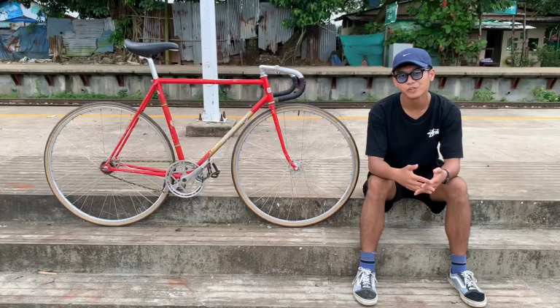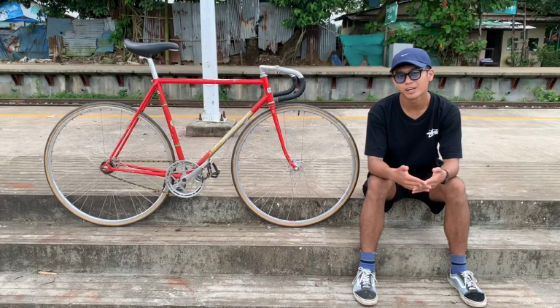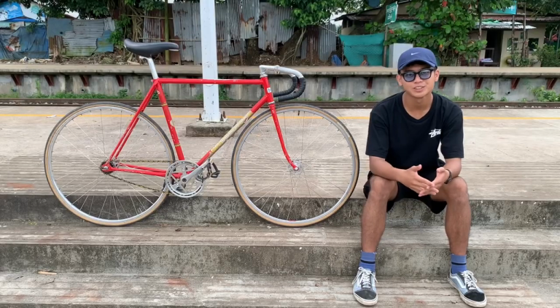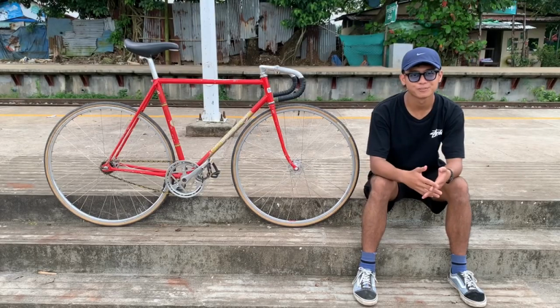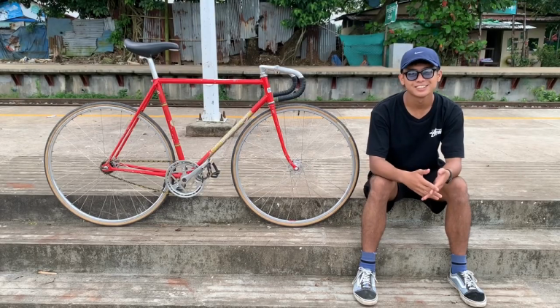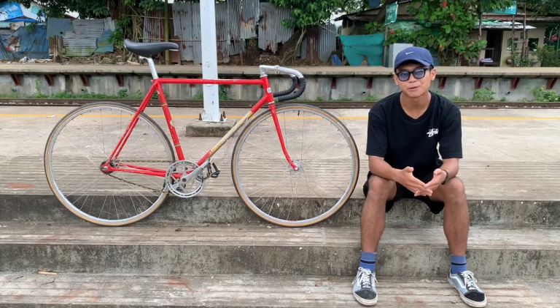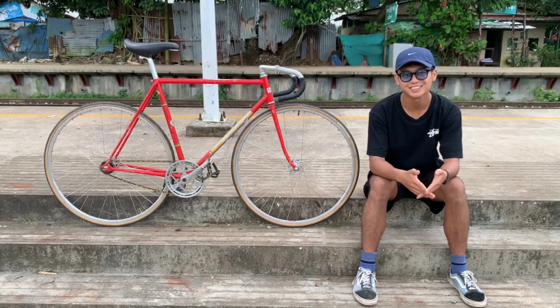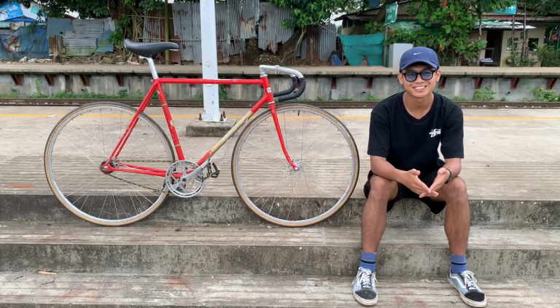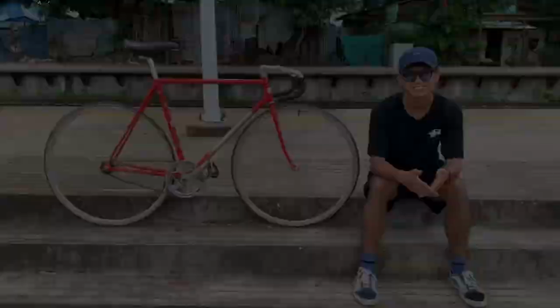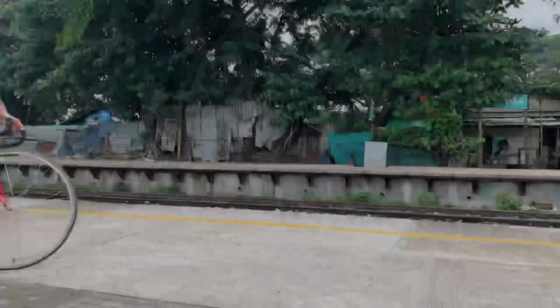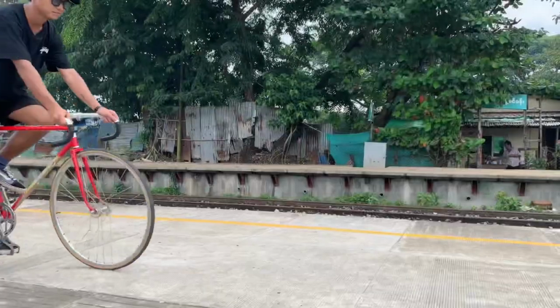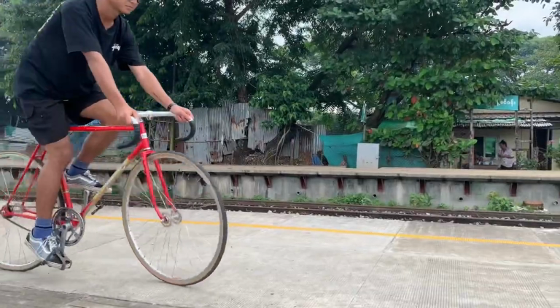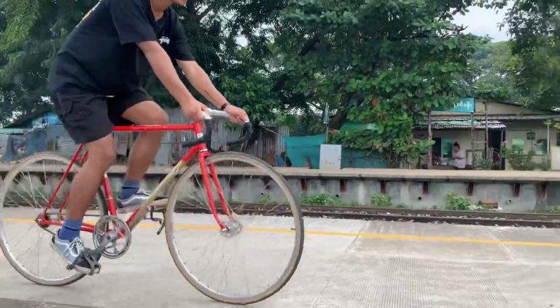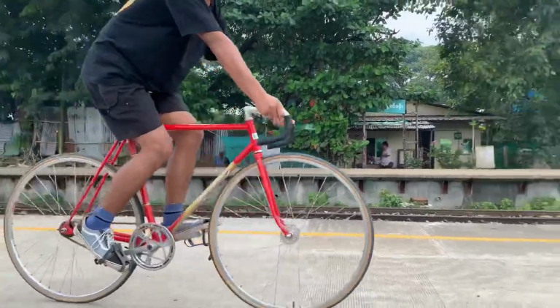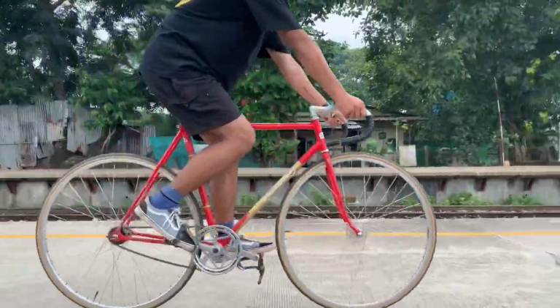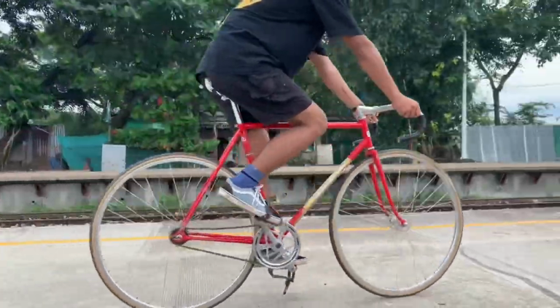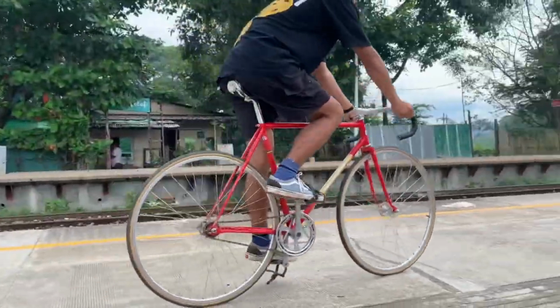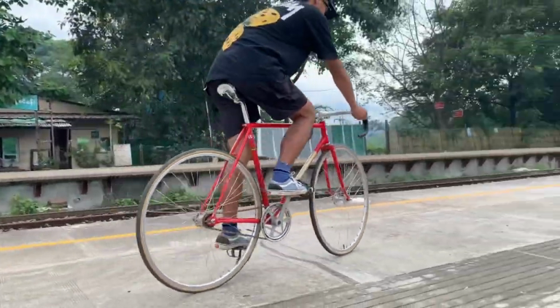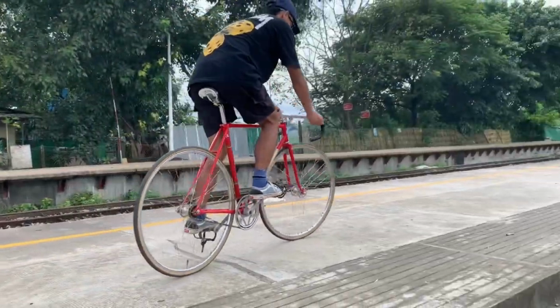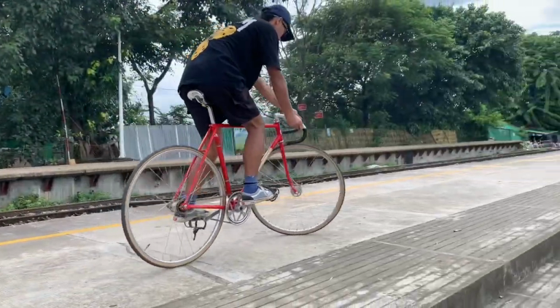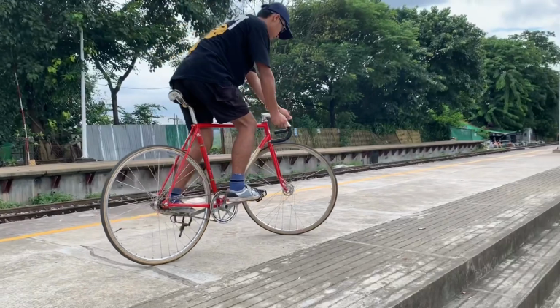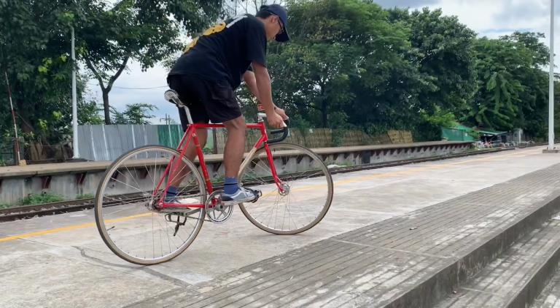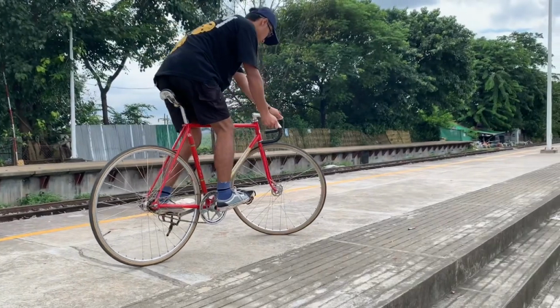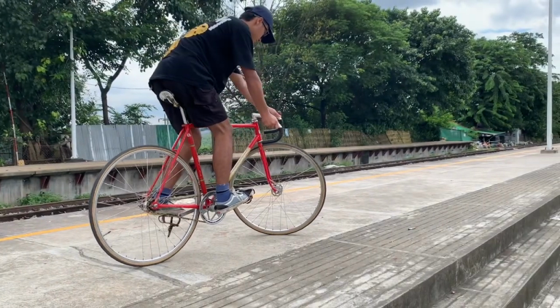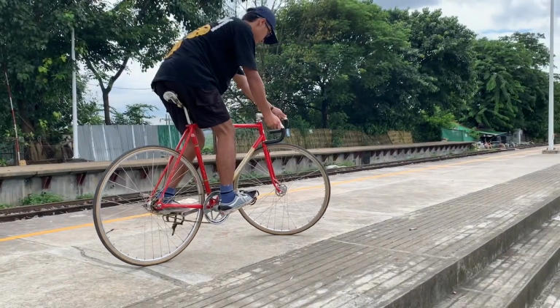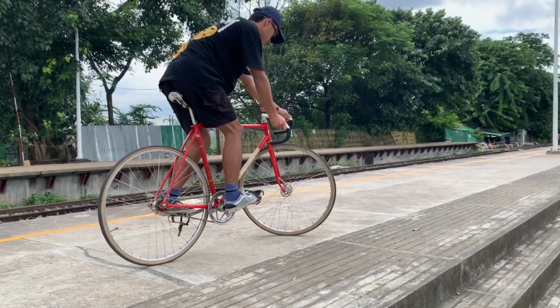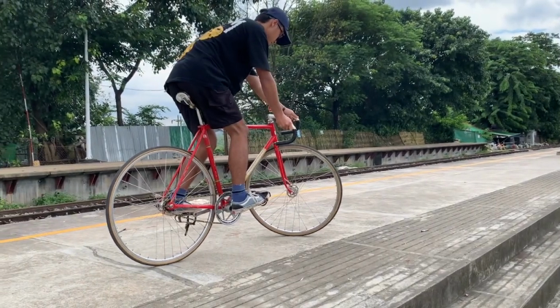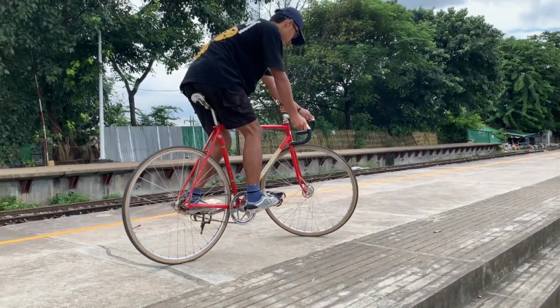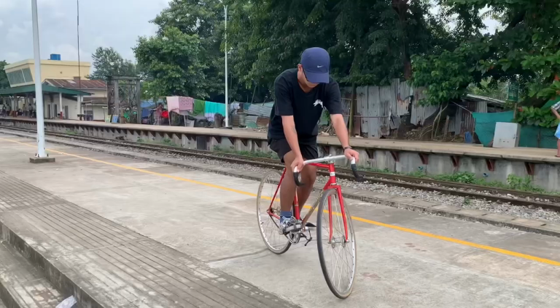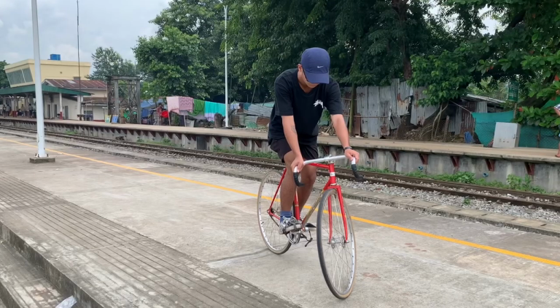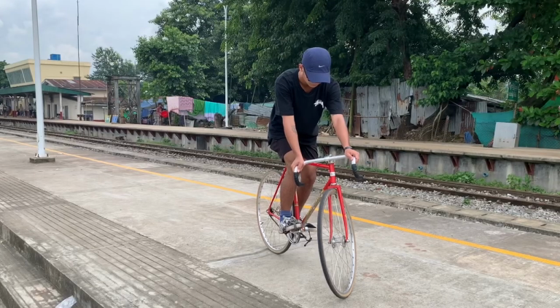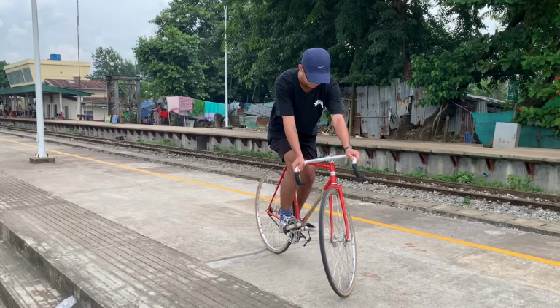If you've figured out what your dominant foot is, you can start practicing to track stand. To track stand, you need to be going slowly. When your dominant foot comes forward and the pedals are horizontal, turn your front wheel to the side where your front foot is — about 45 degrees is enough.